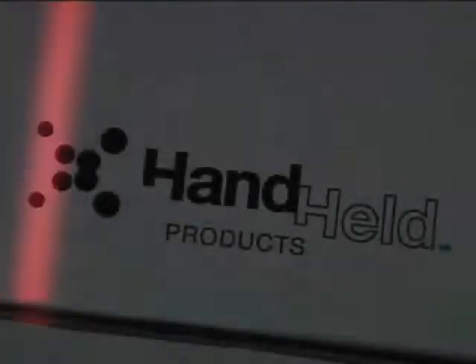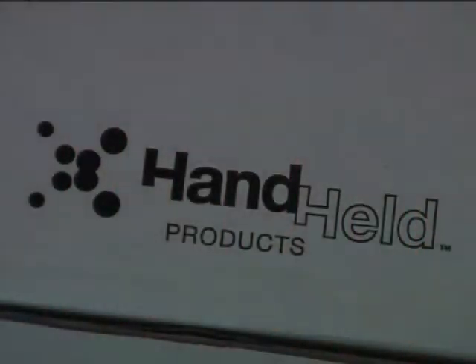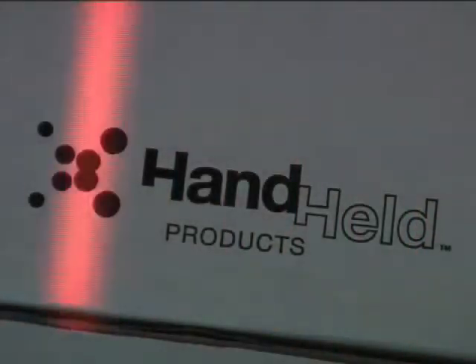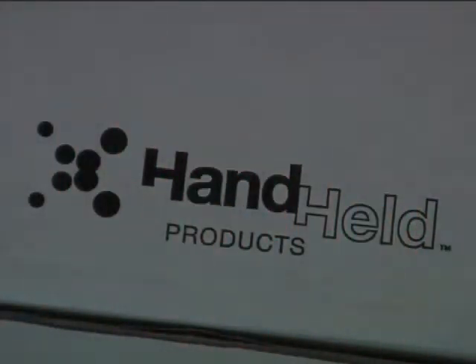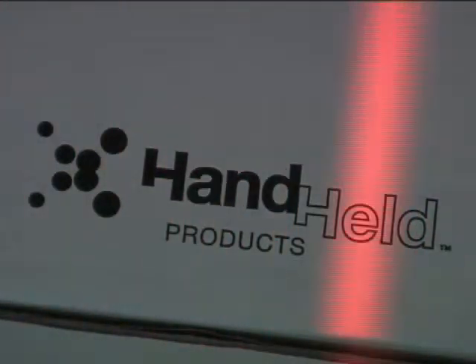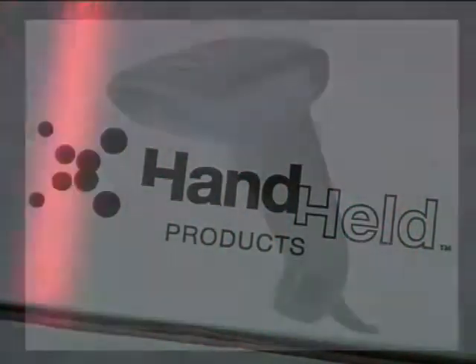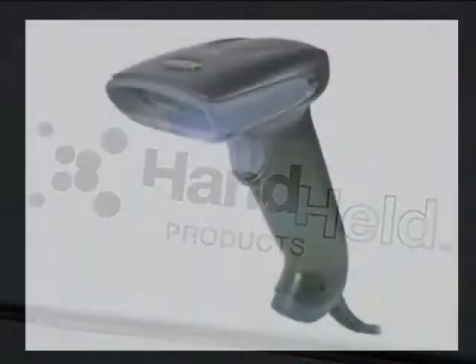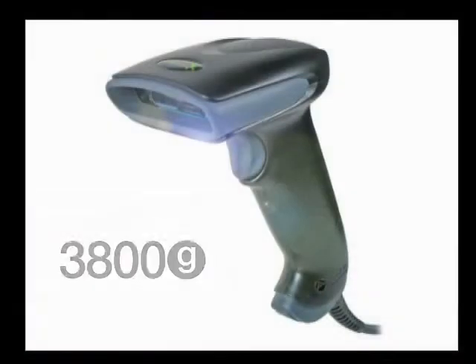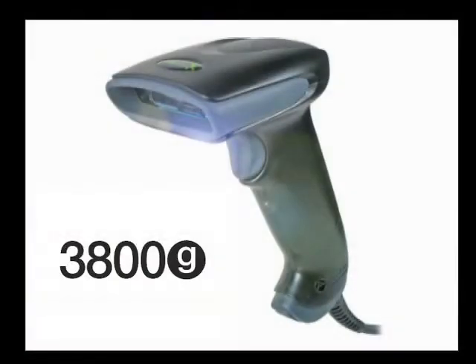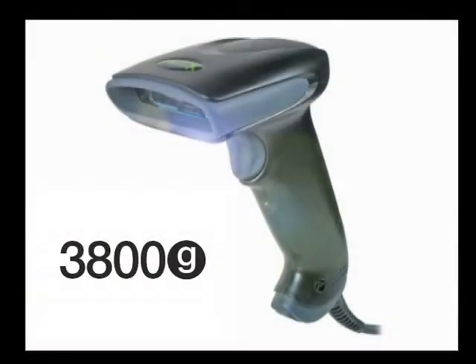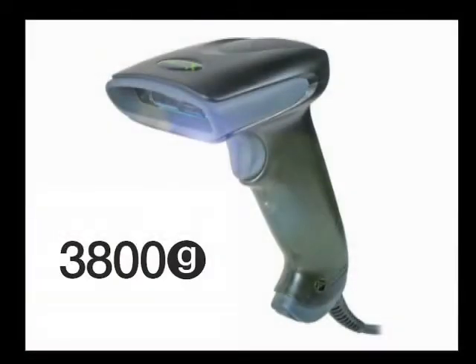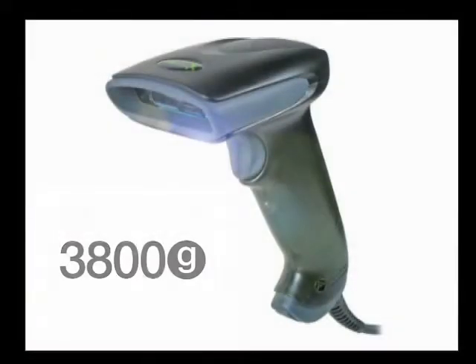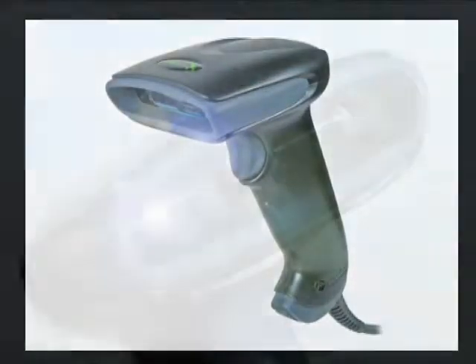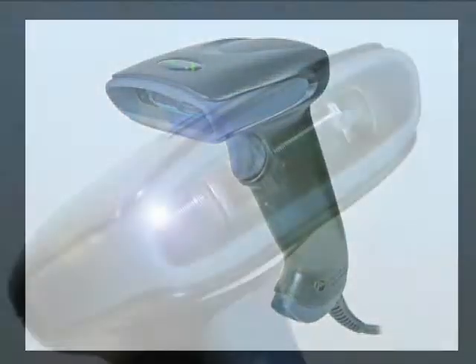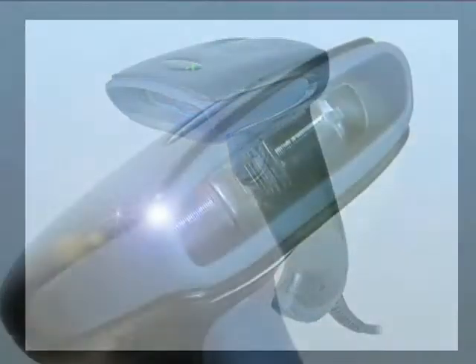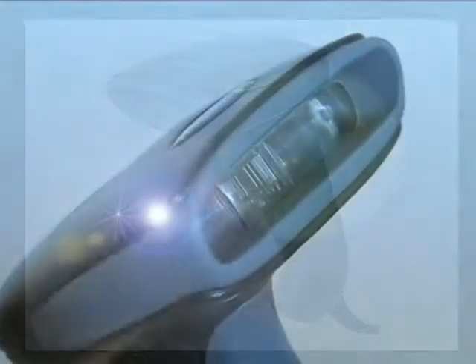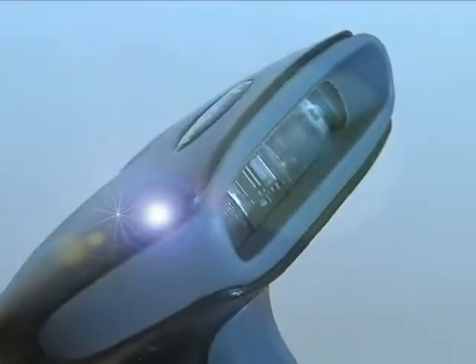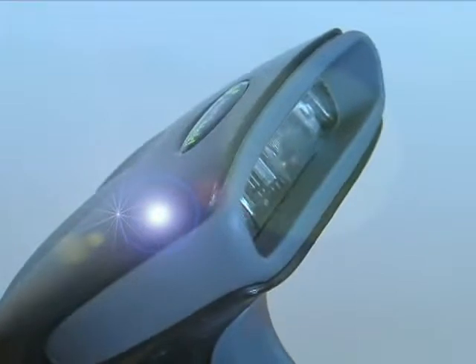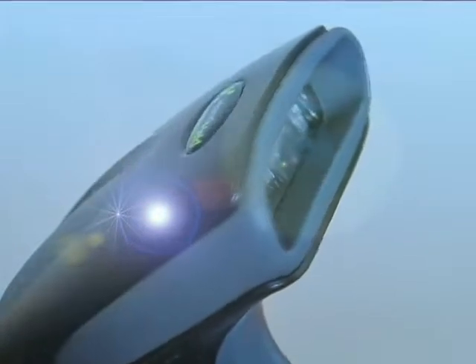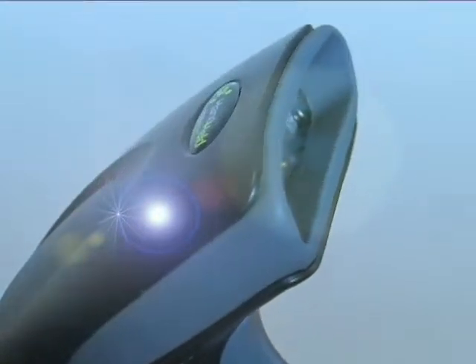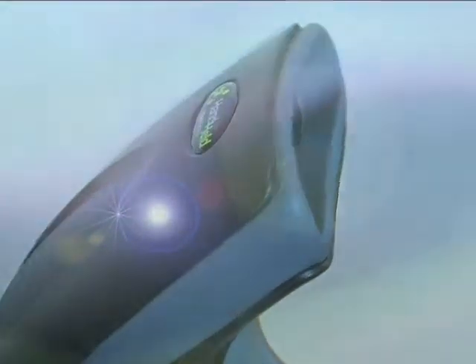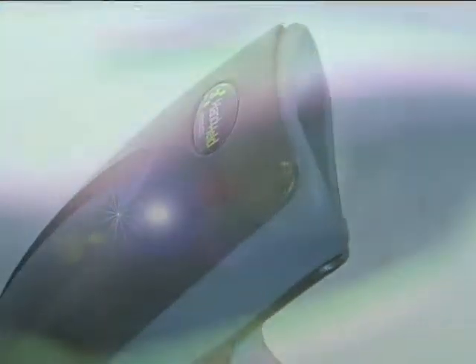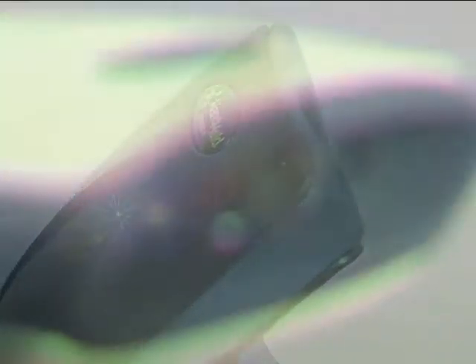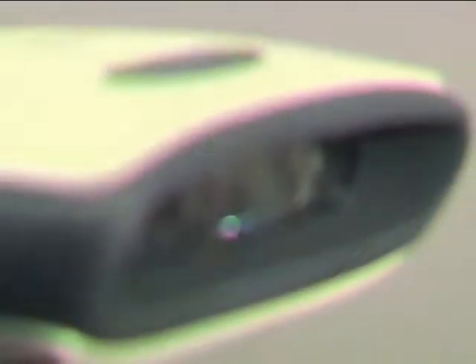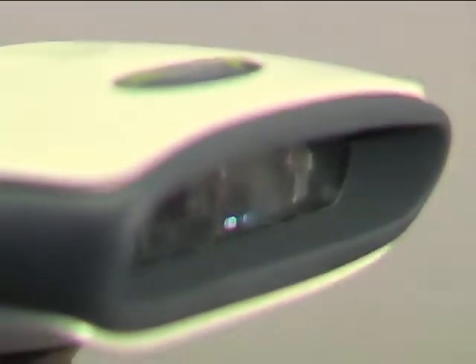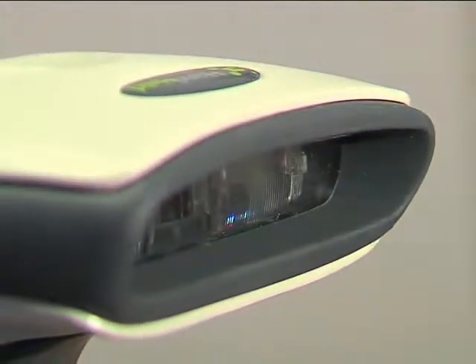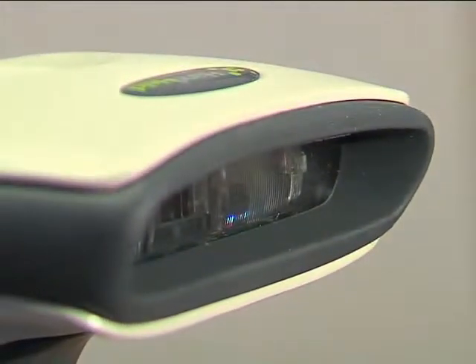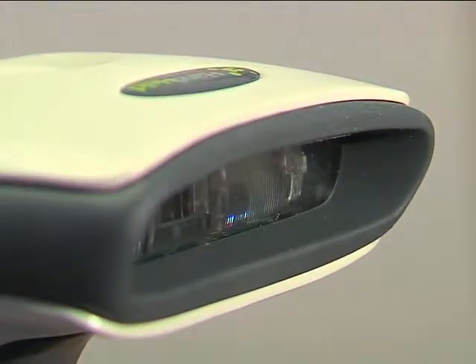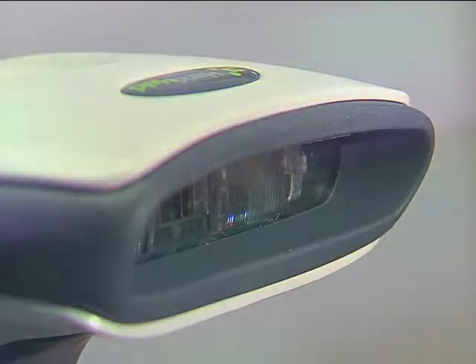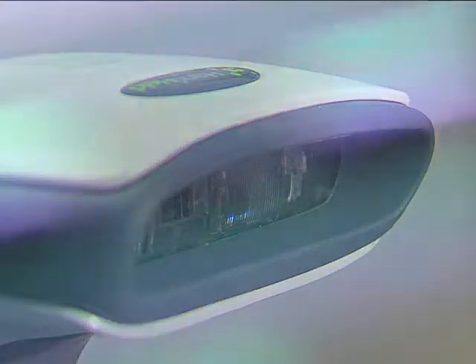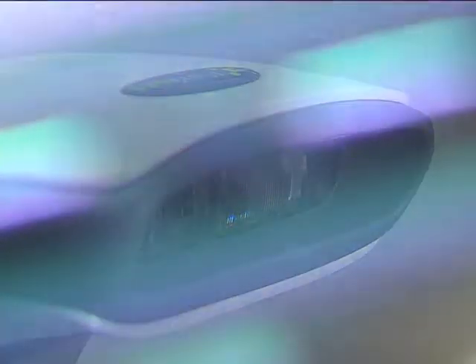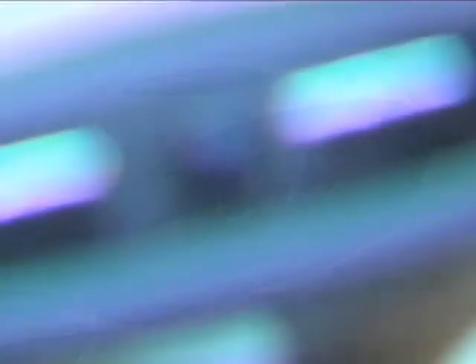Introducing Handheld Products' new 3800G General Purpose Handheld Imager. From the global leader in handheld imaging solutions, the 3800G is the next generation of the legendary 3800 series.